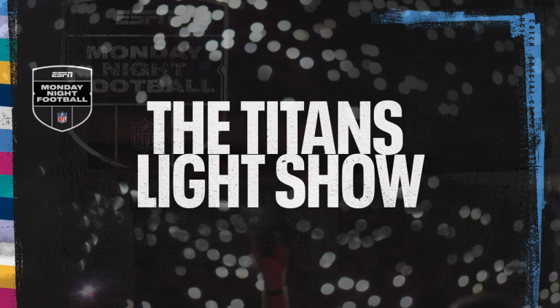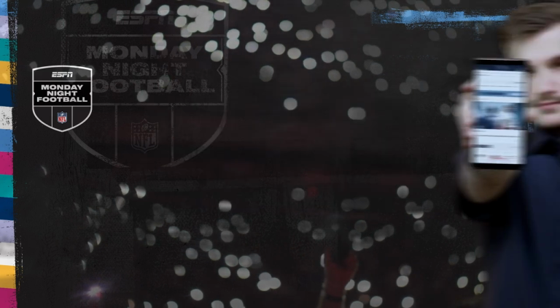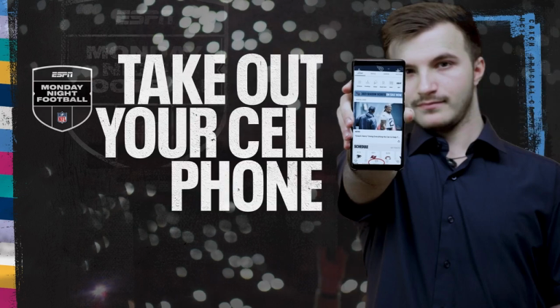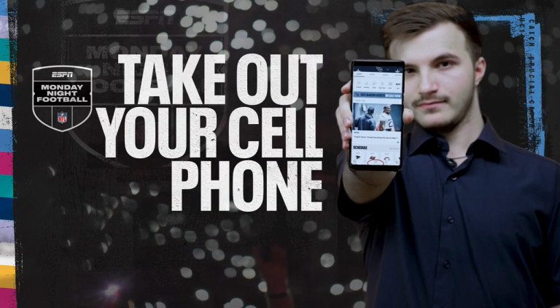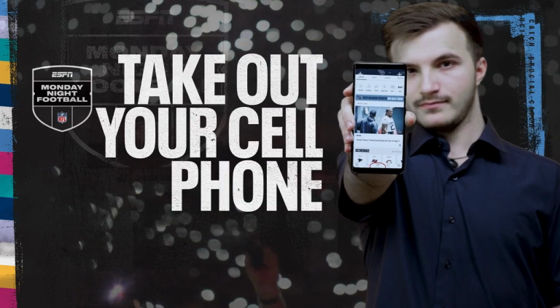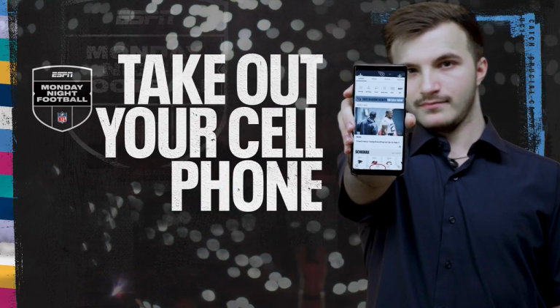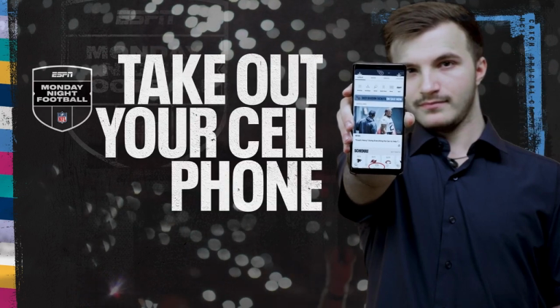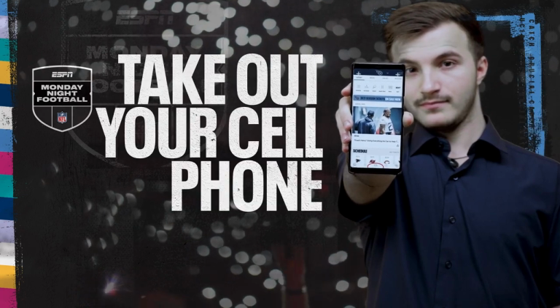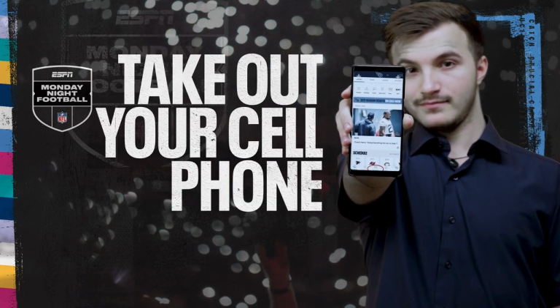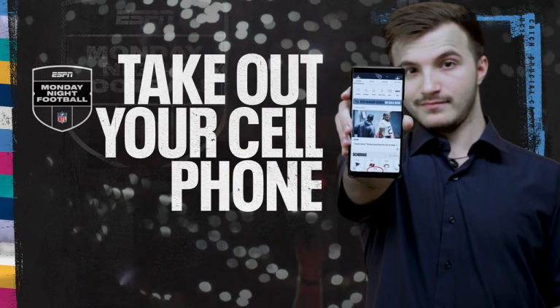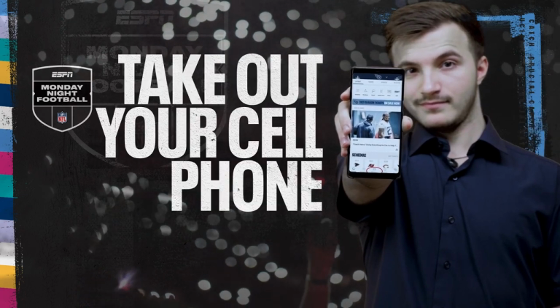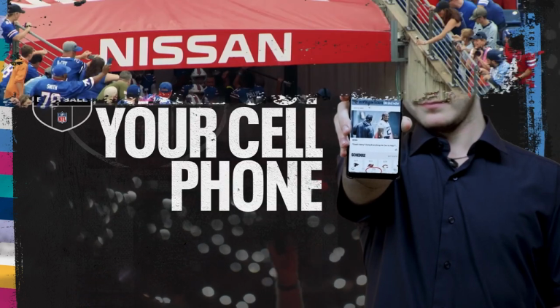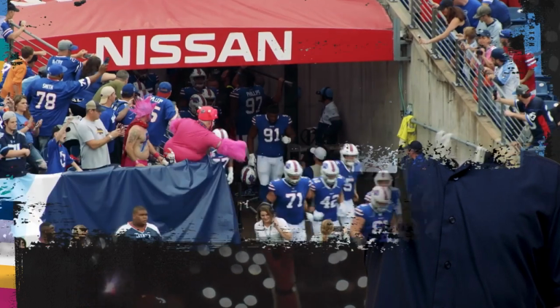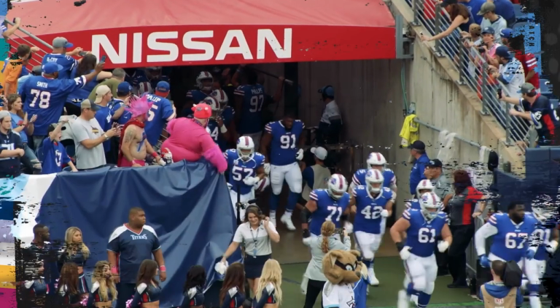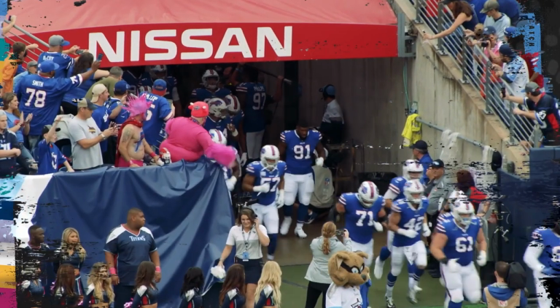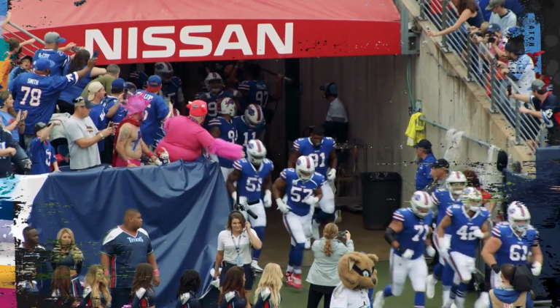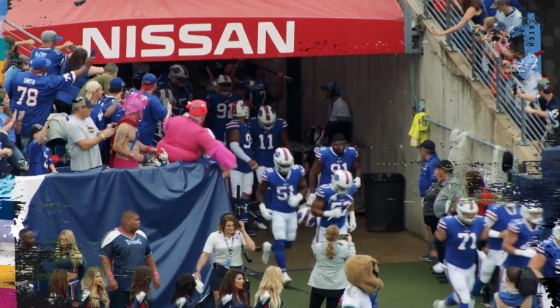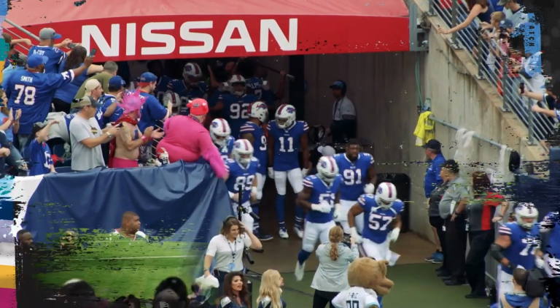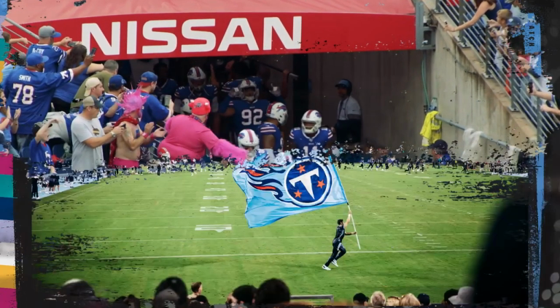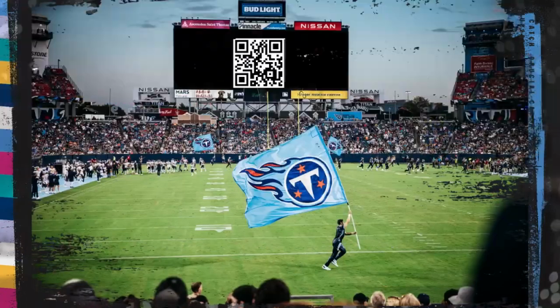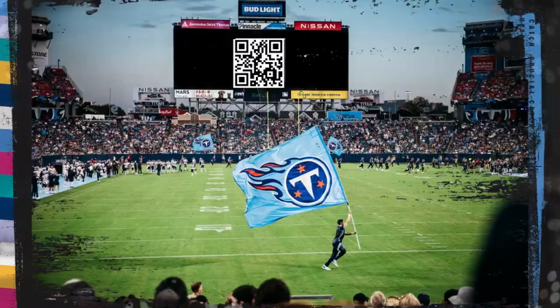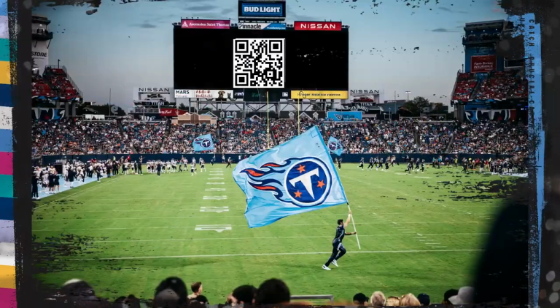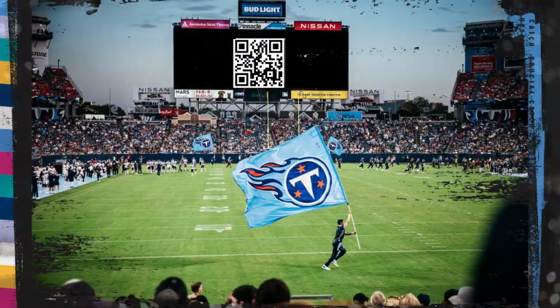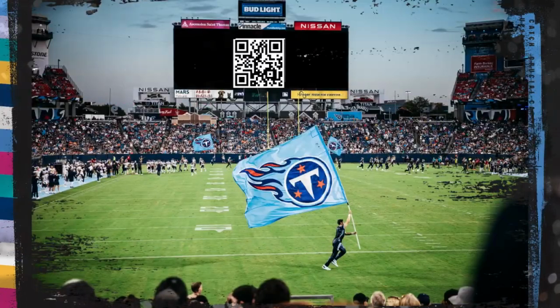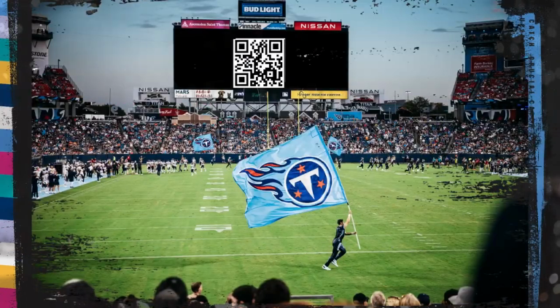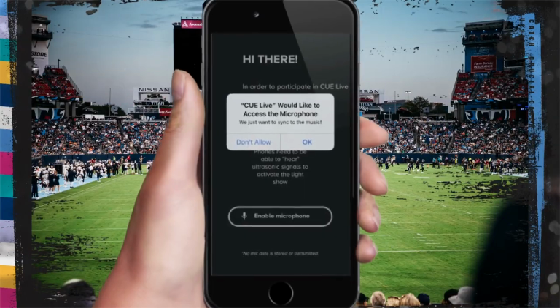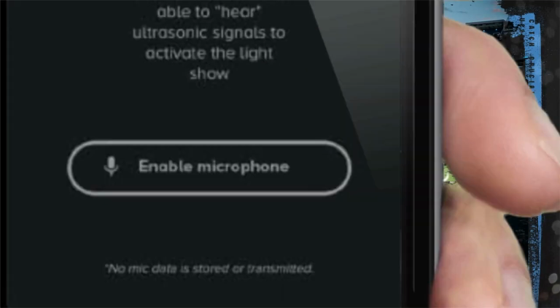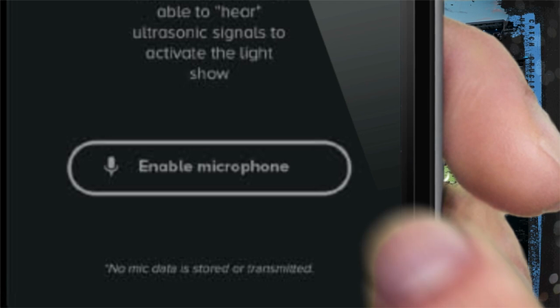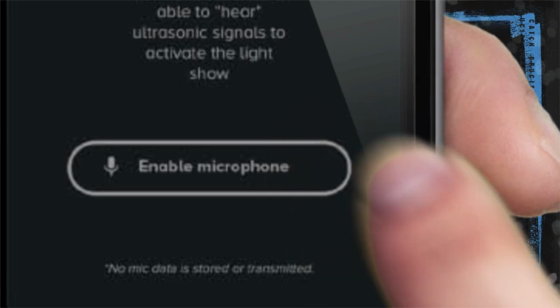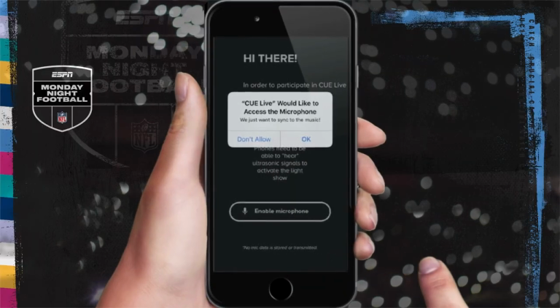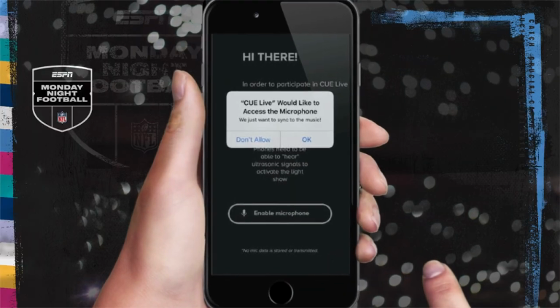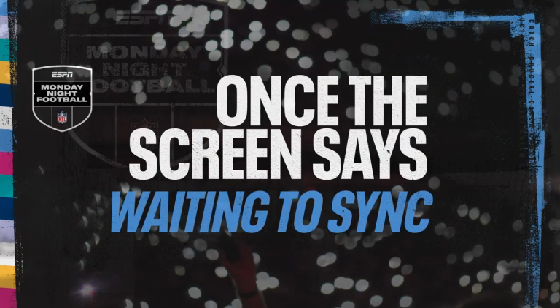First, take out your cell phone and make sure your Titans app is updated to the latest version. Right before the bills enter, scan the QR code that will be on the video board and open the link. Make sure to enable your microphone and camera on the app.